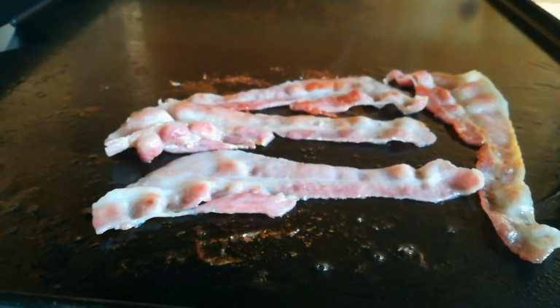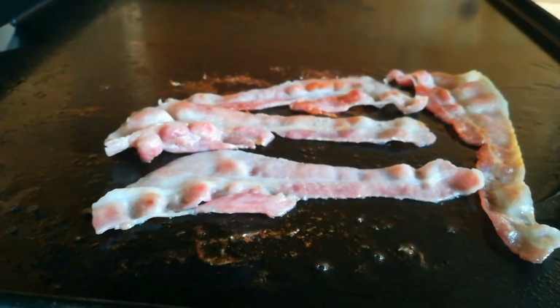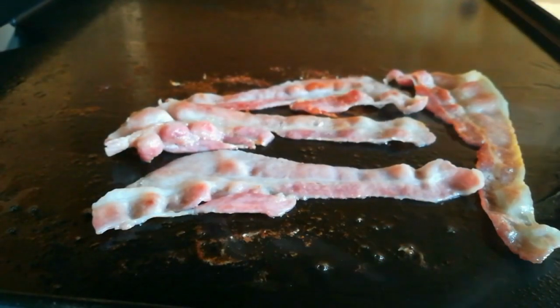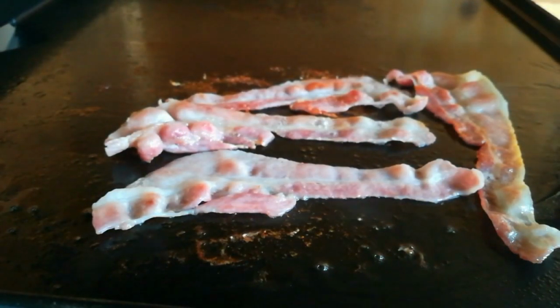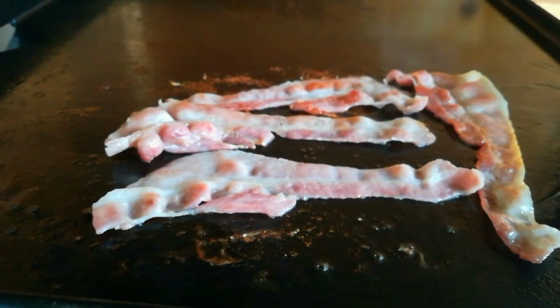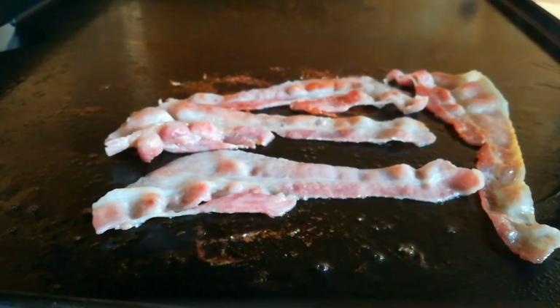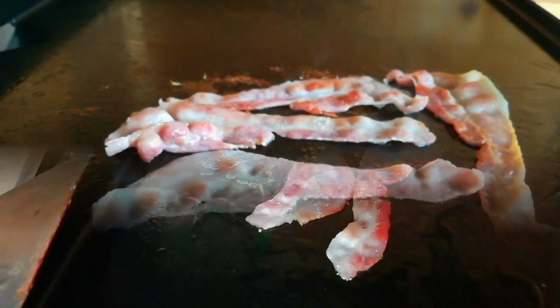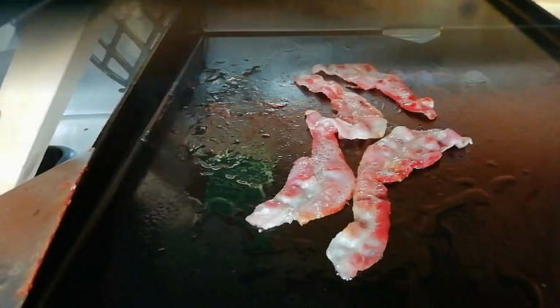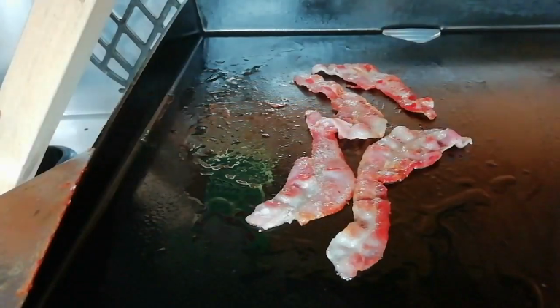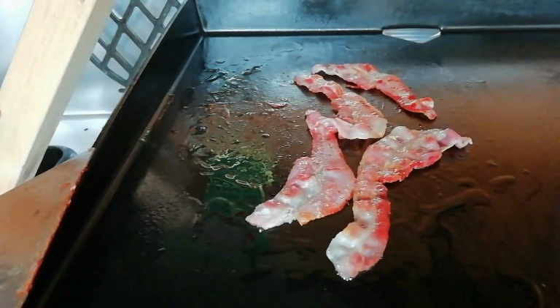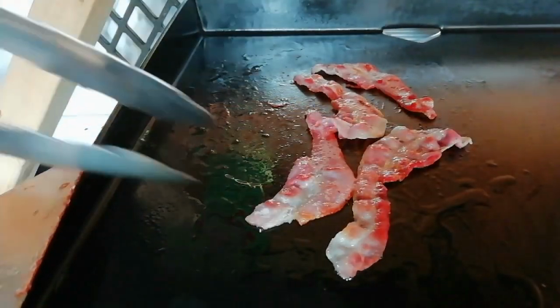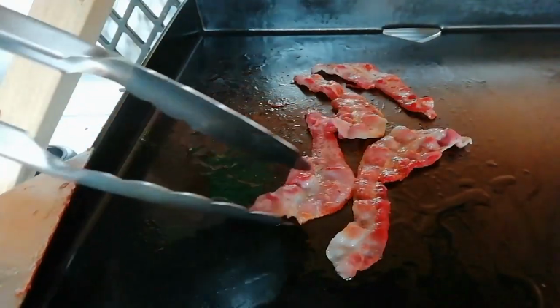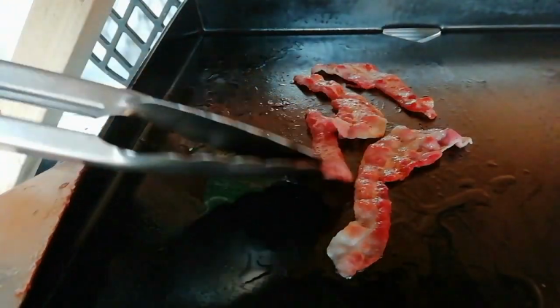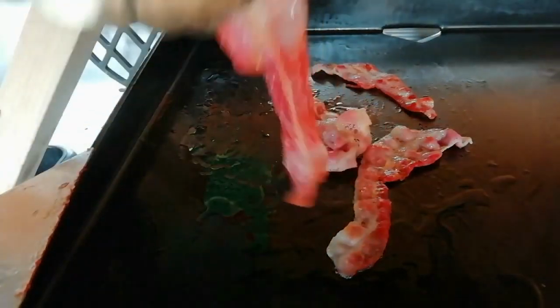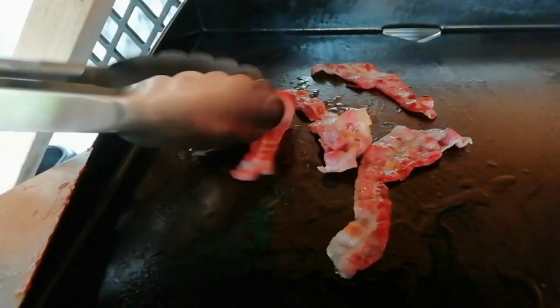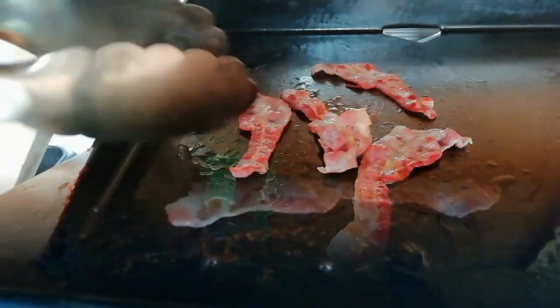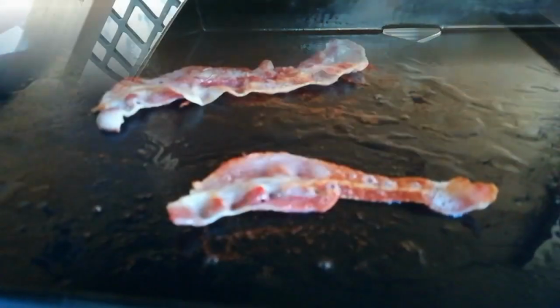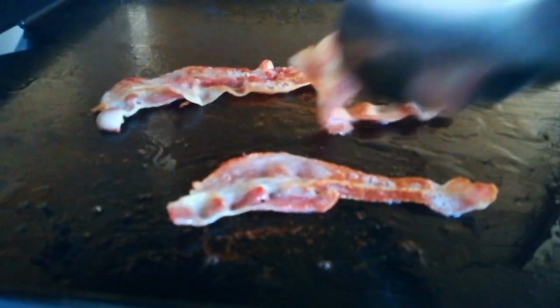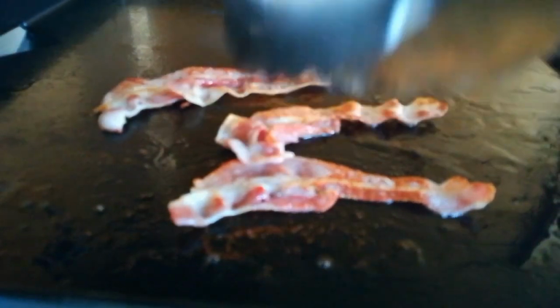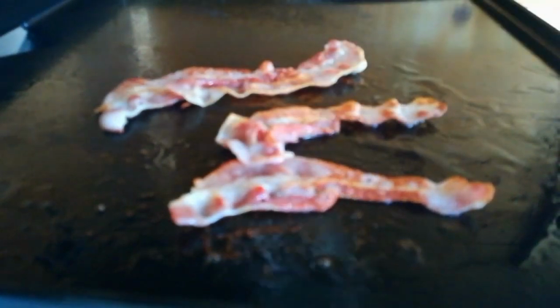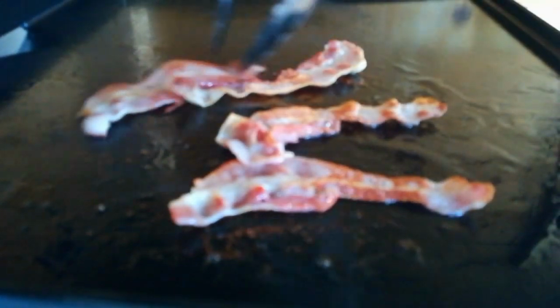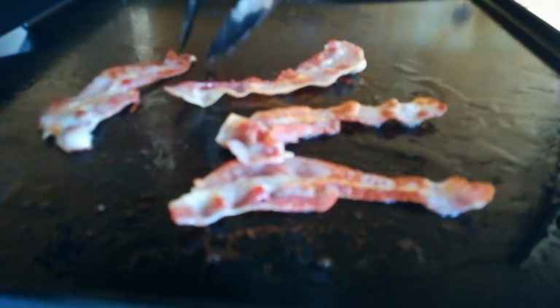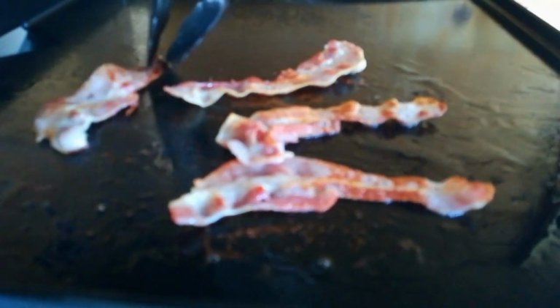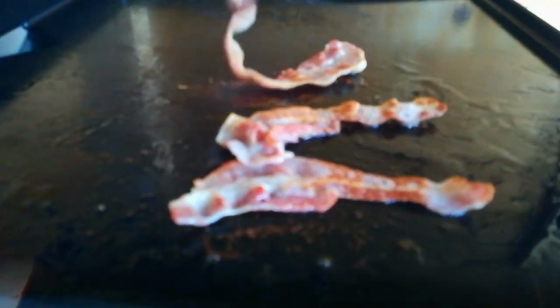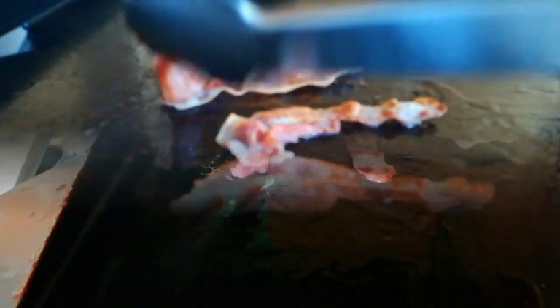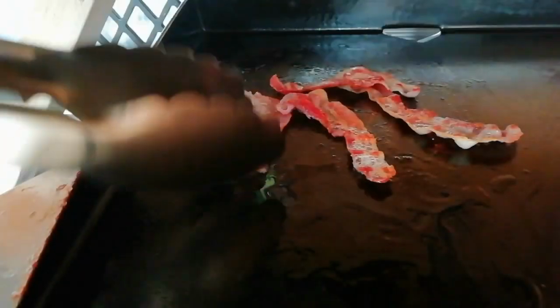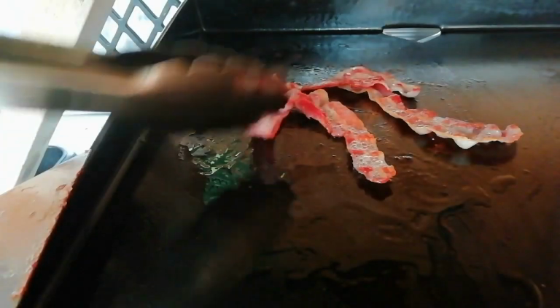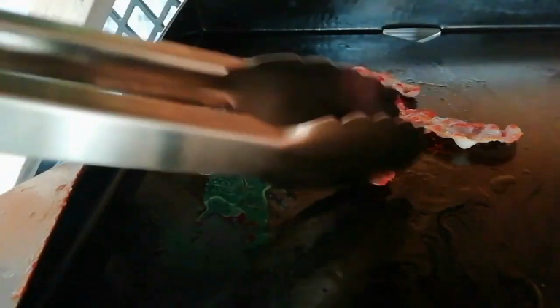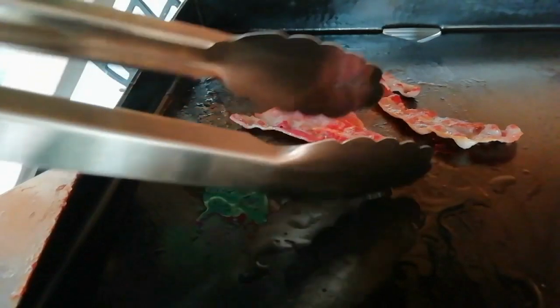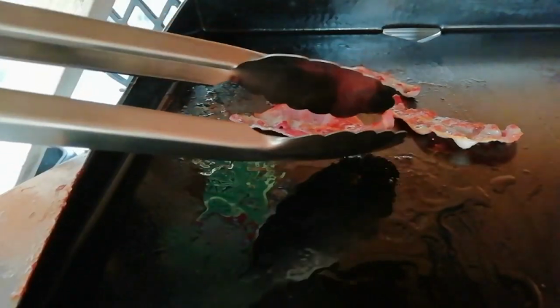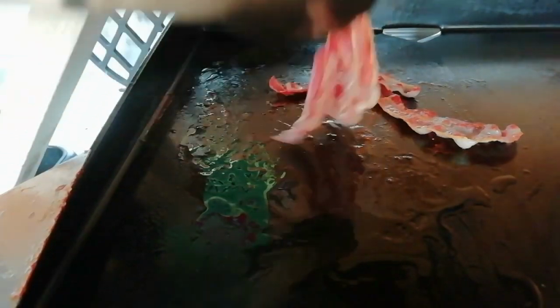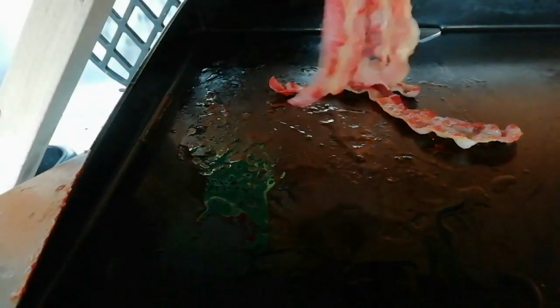So we are cooking out on the flat top griddle today. We have already got some bacon sizzling away to get it nice and crispy. Then once that is done we will get that taken off.